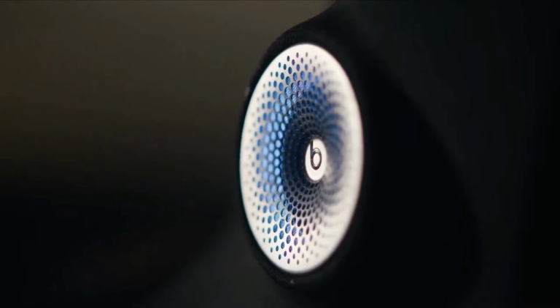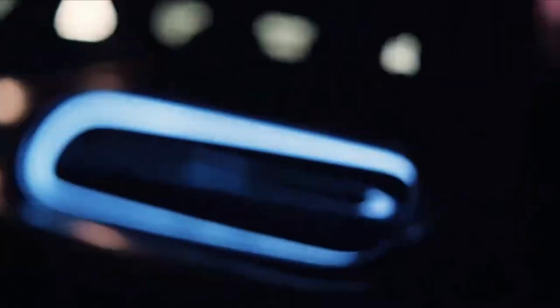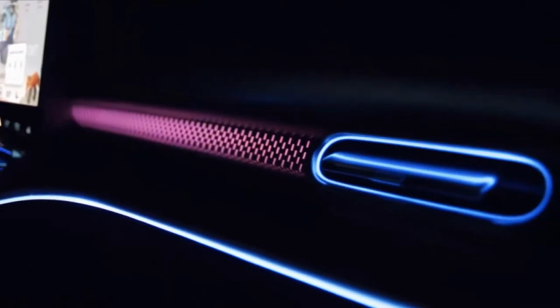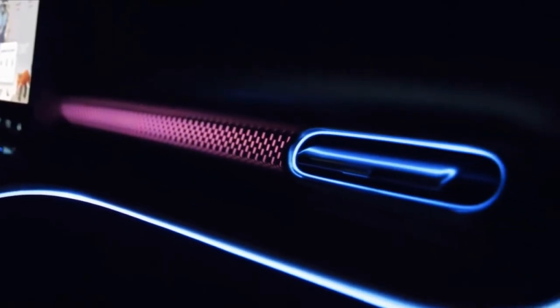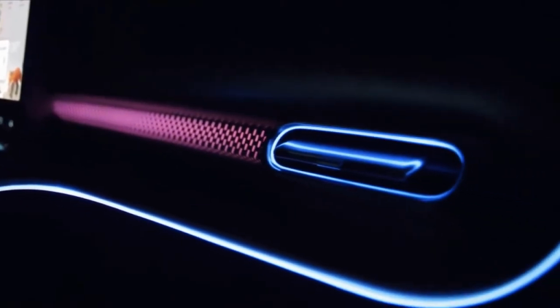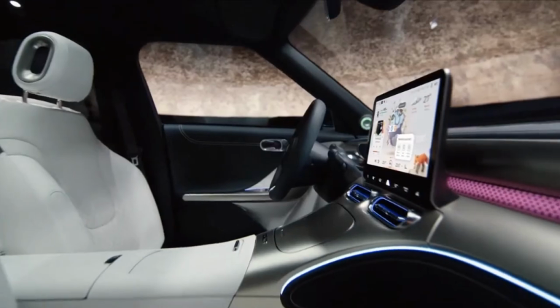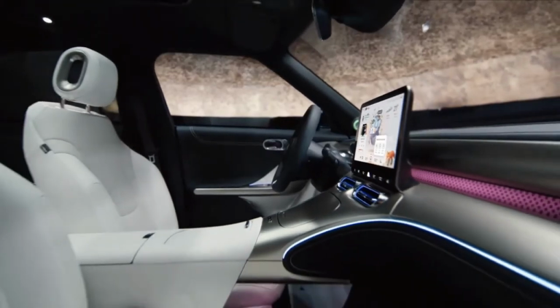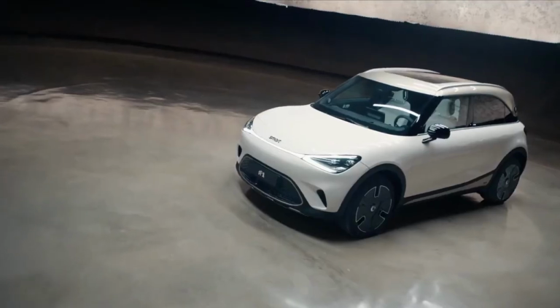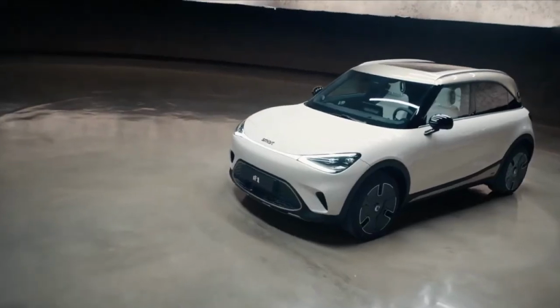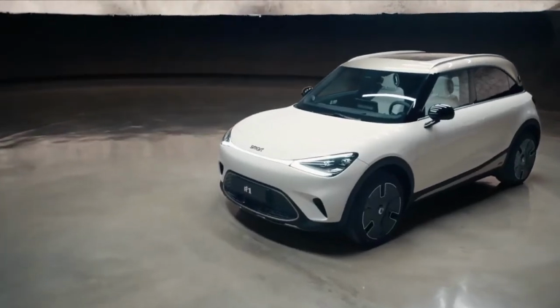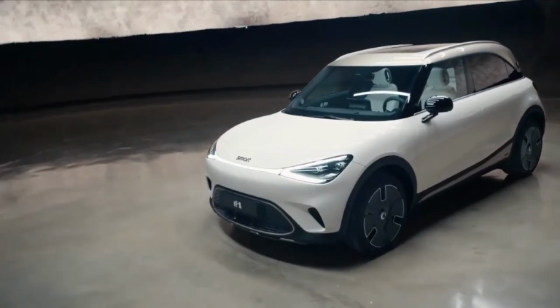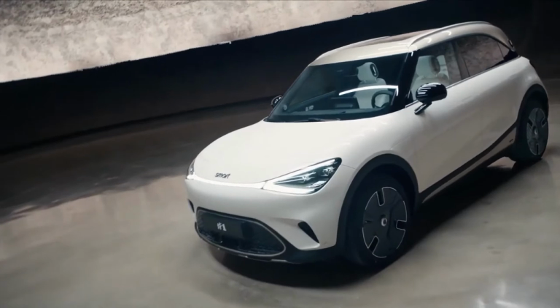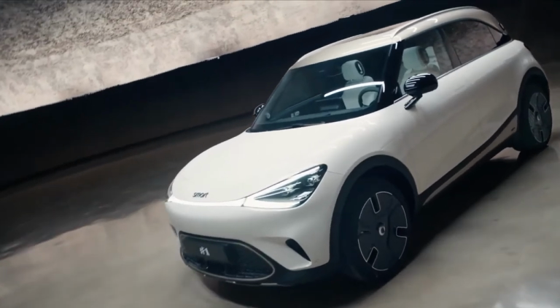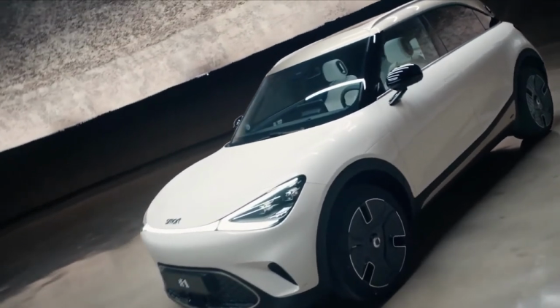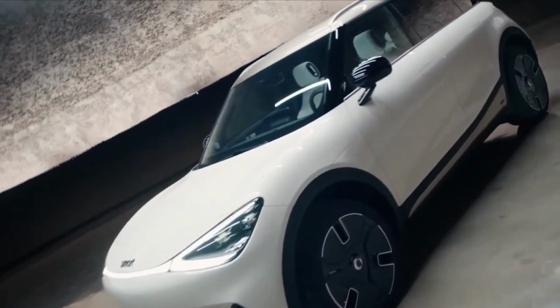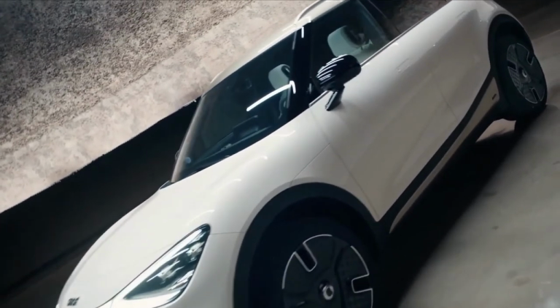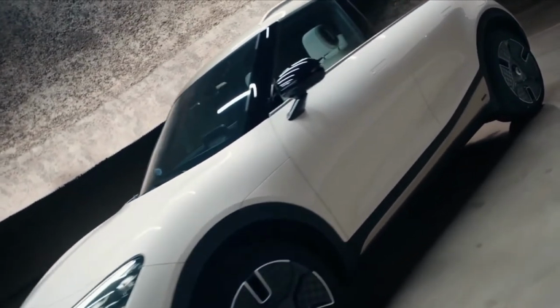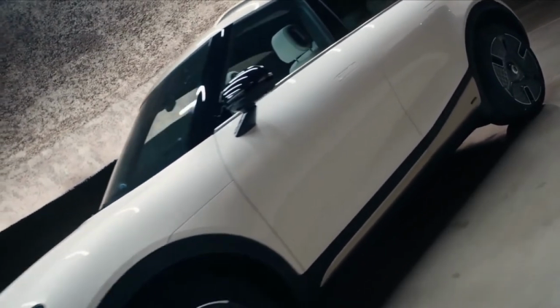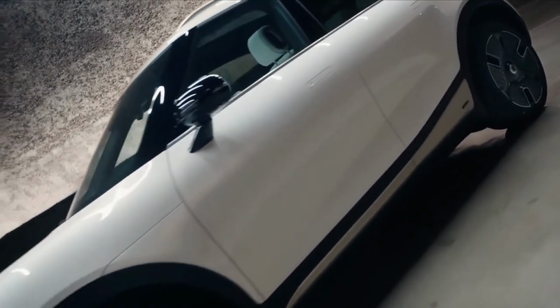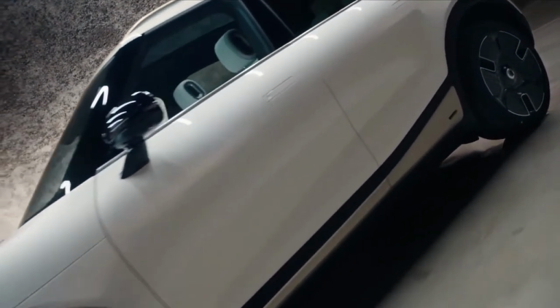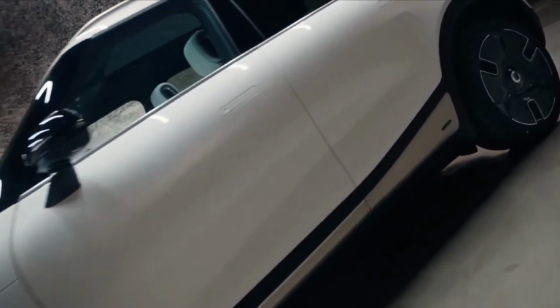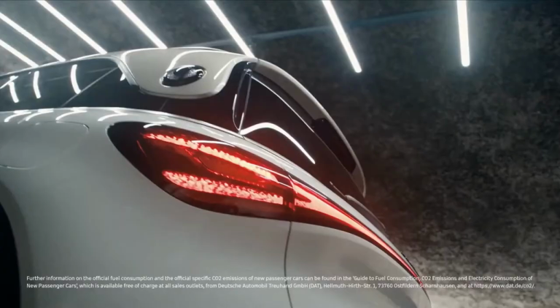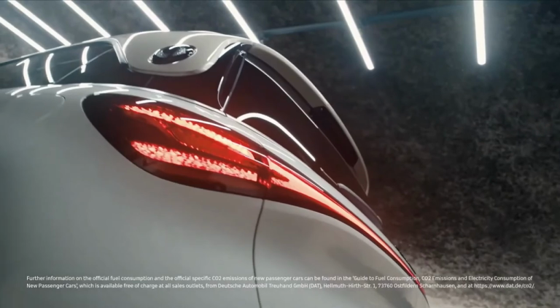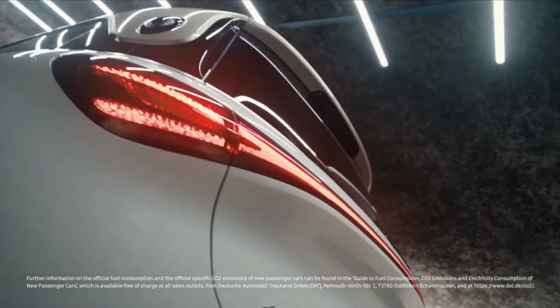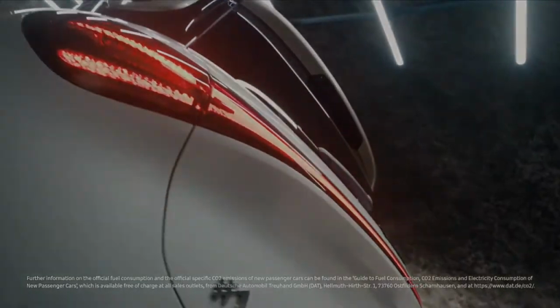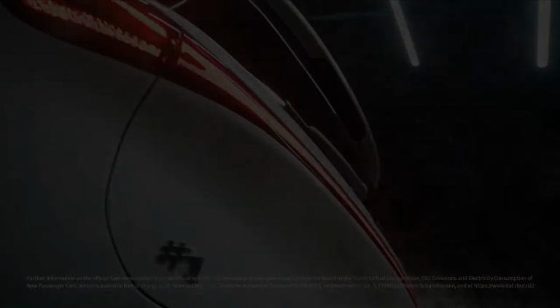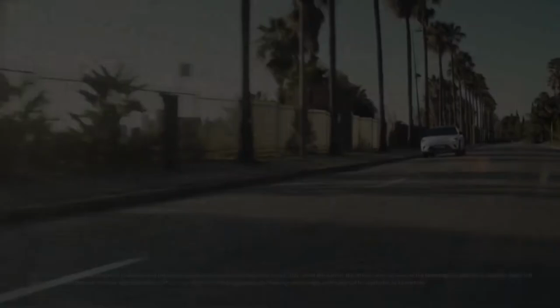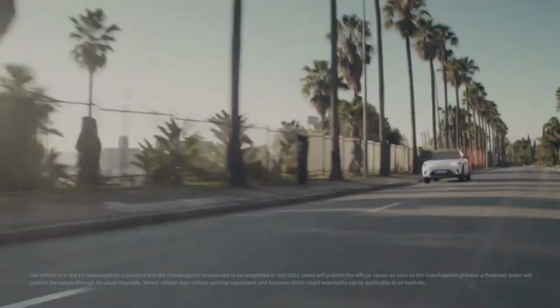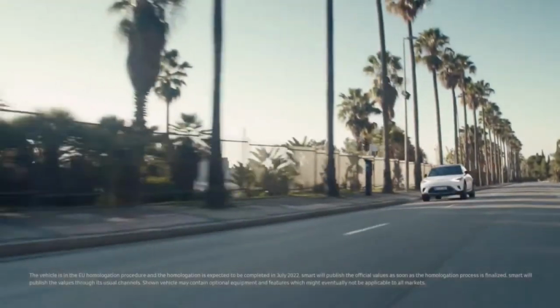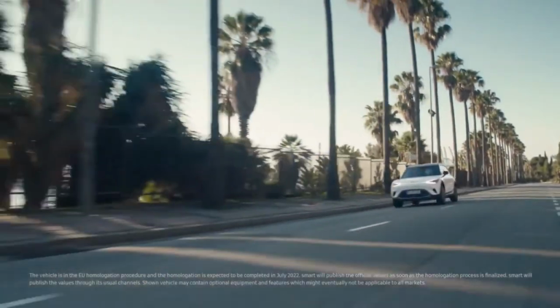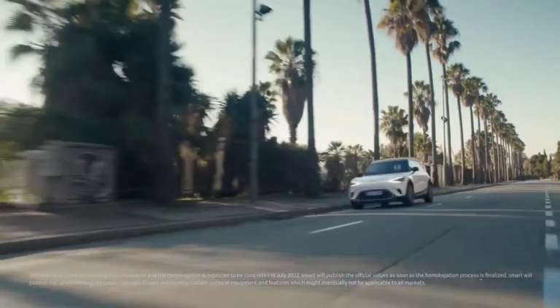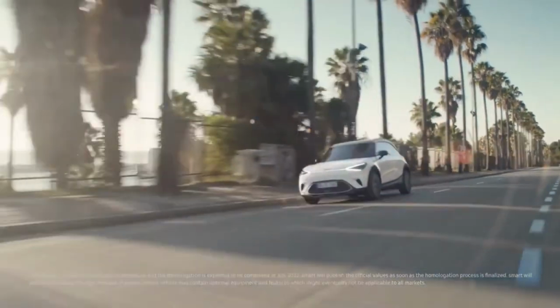The form of the Smart One is shaped by new design, new technology and a new approach to create an urban companion. Just like the Smart brand itself, the values of the design are an invitation to connect with the car on a purely personal level.